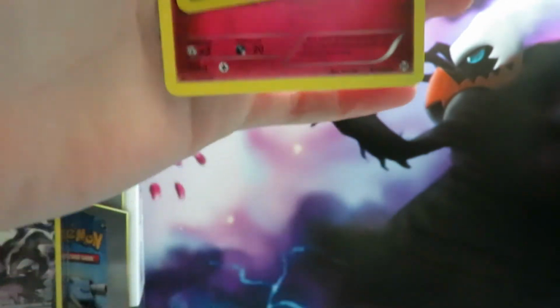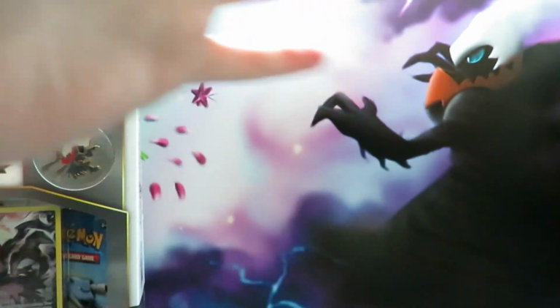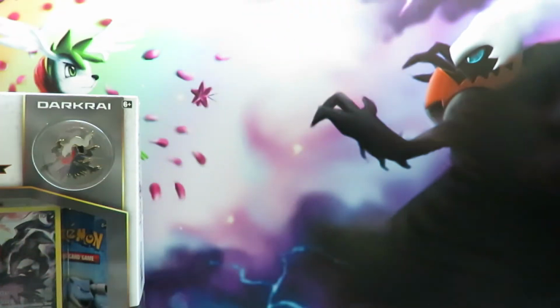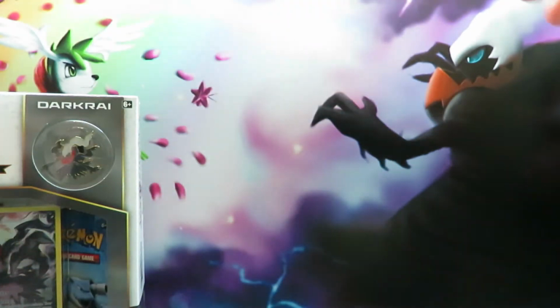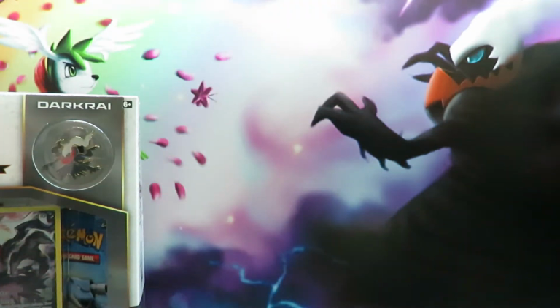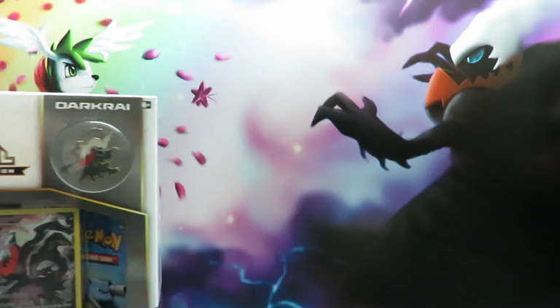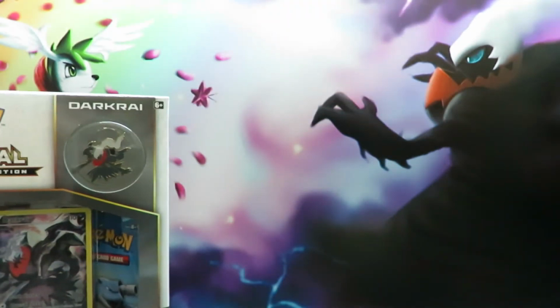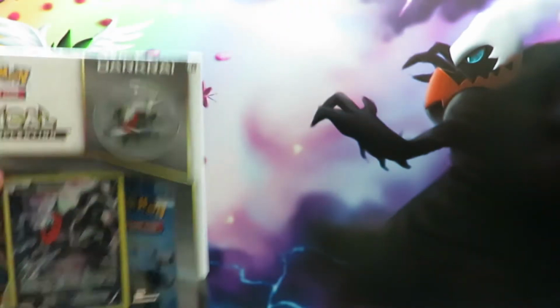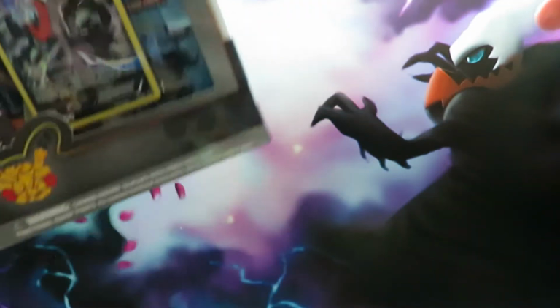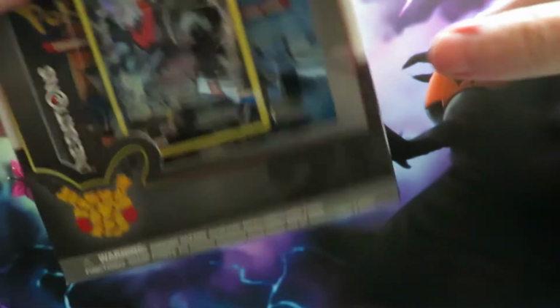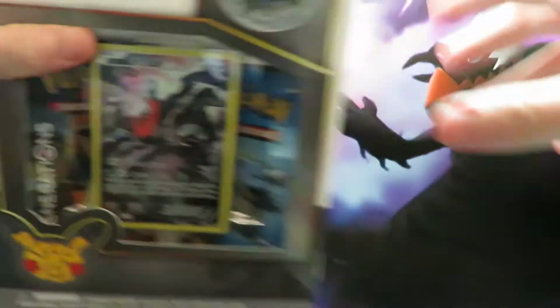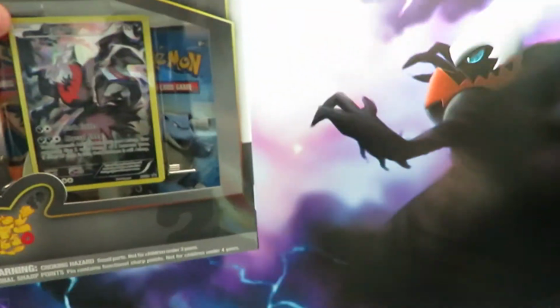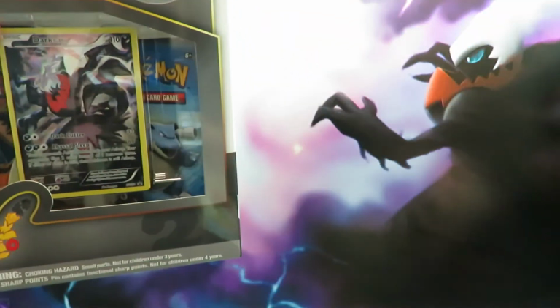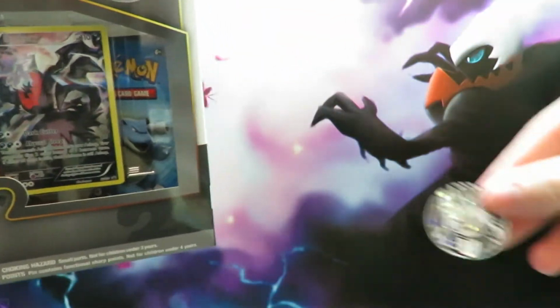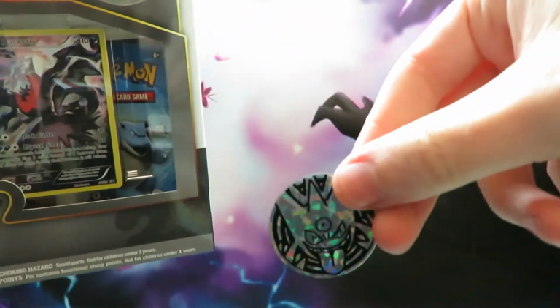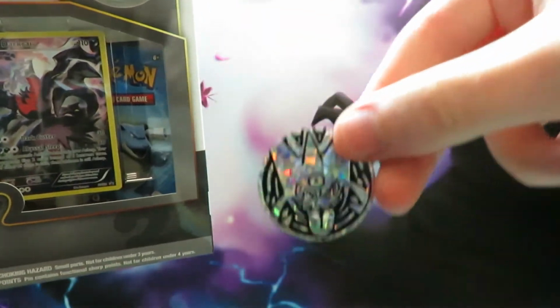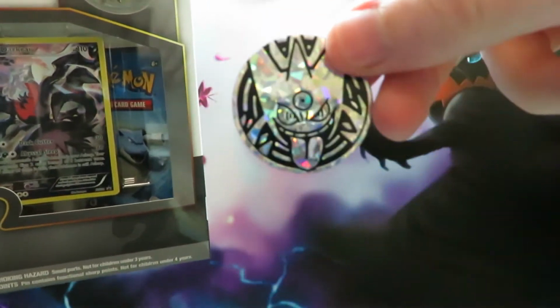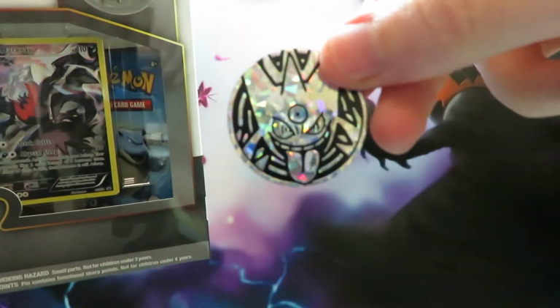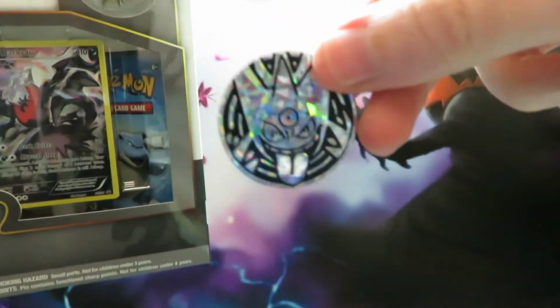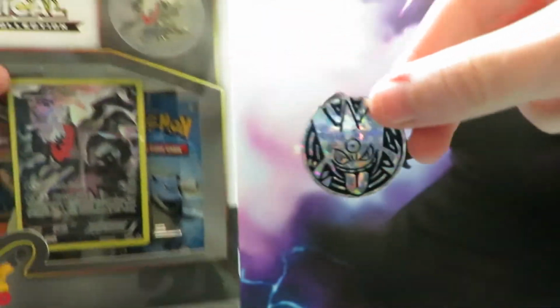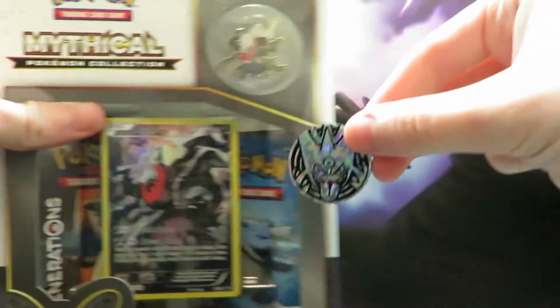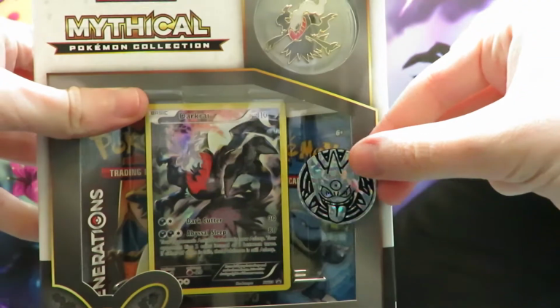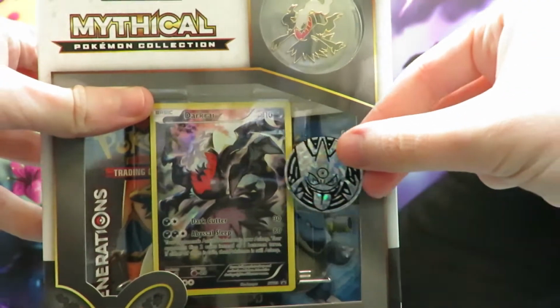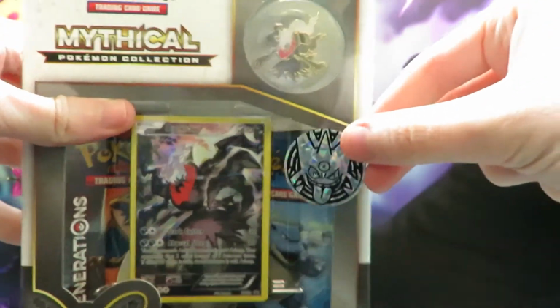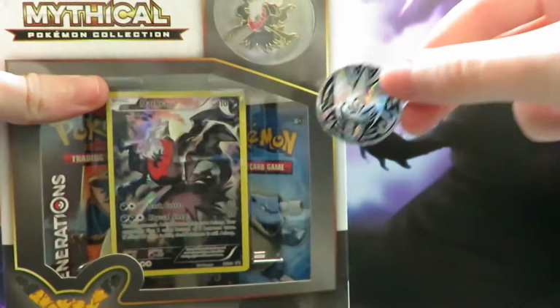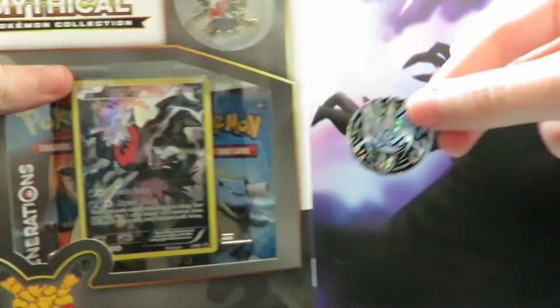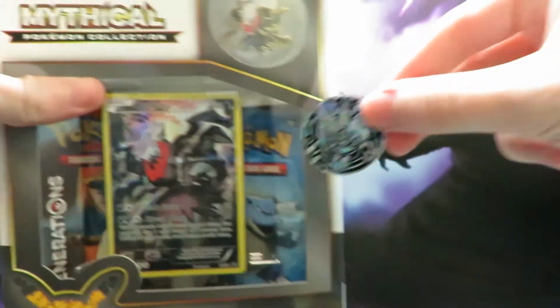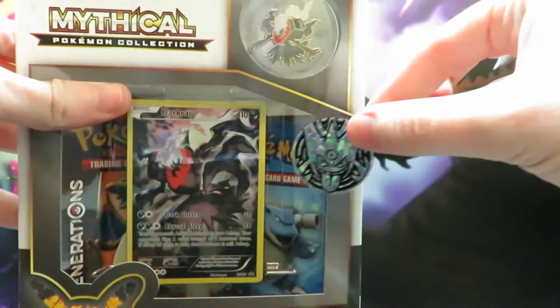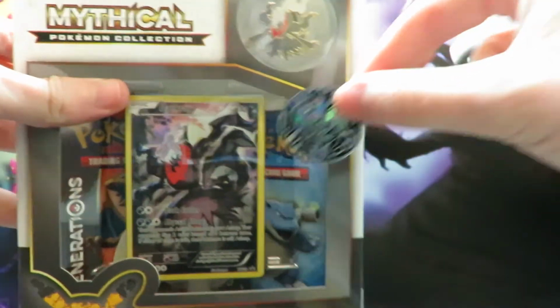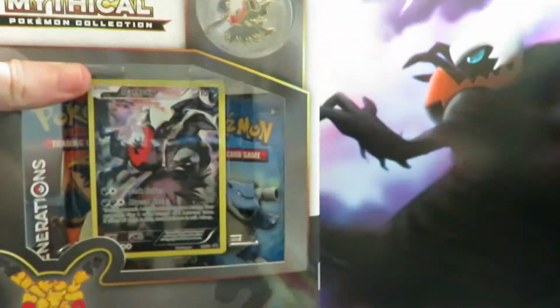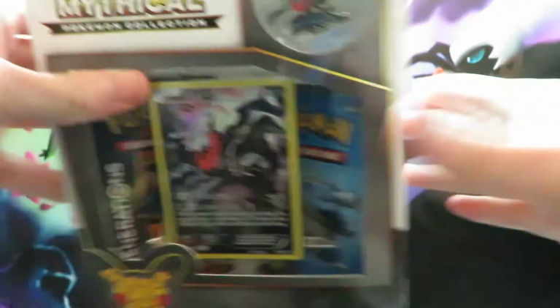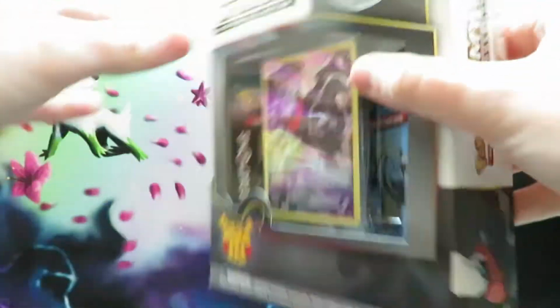So nothing spectacular, but we do get those cards and the Gengar coin, which is awesome. It kind of goes with Darkrai, you know — nighttime, sleeping. Anyway, we shall open the Darkrai box.